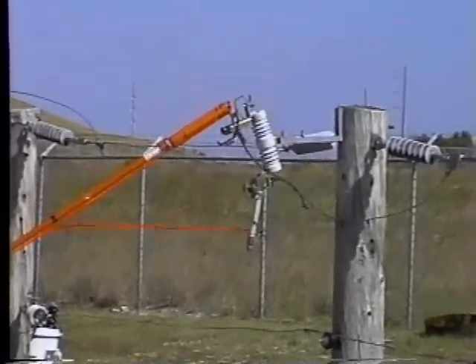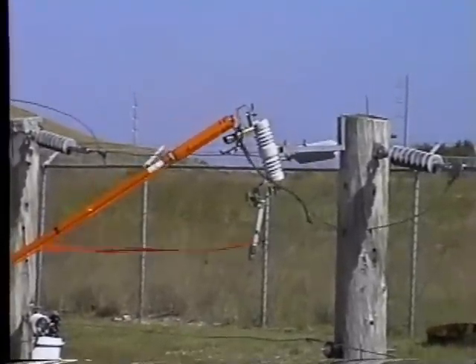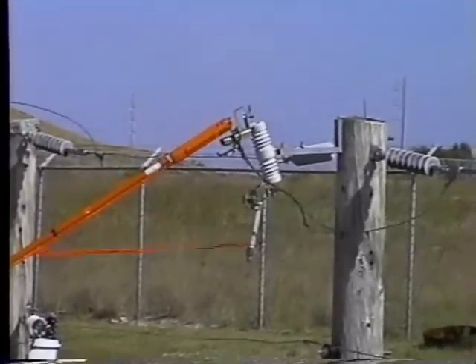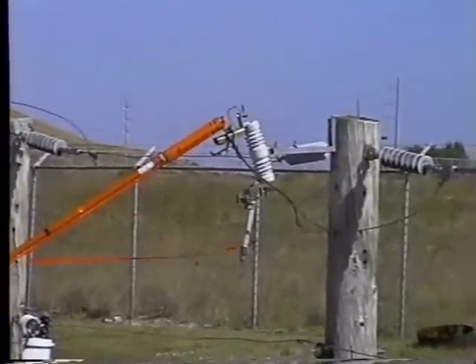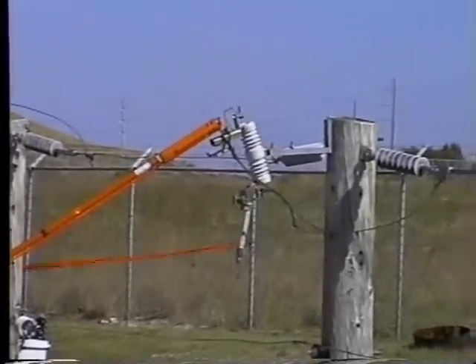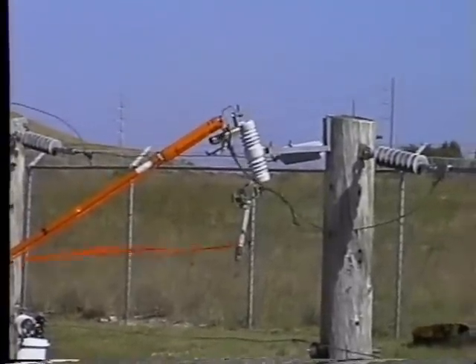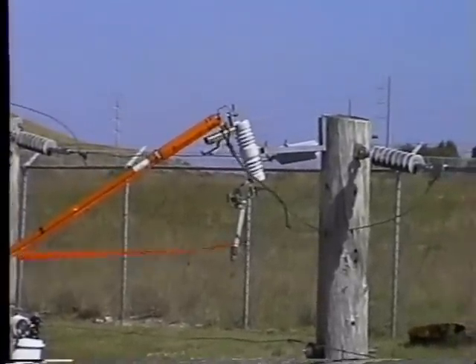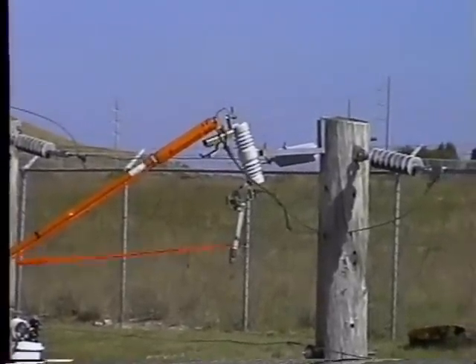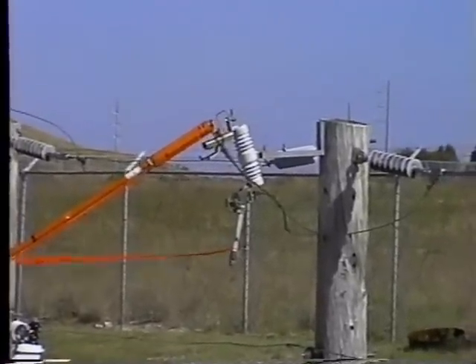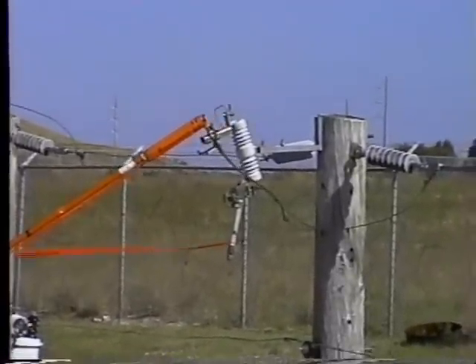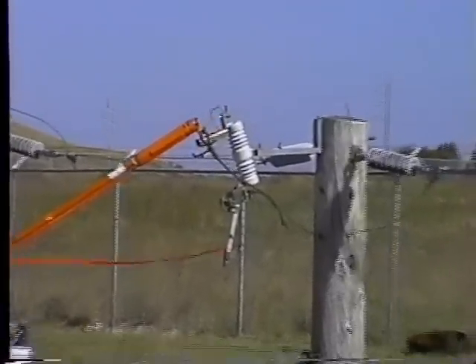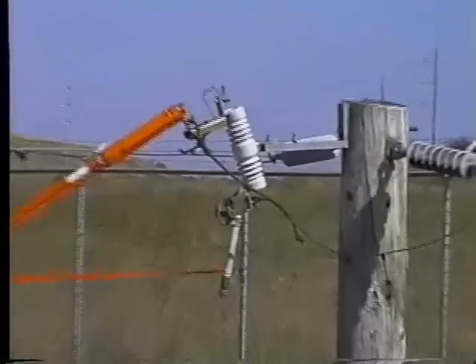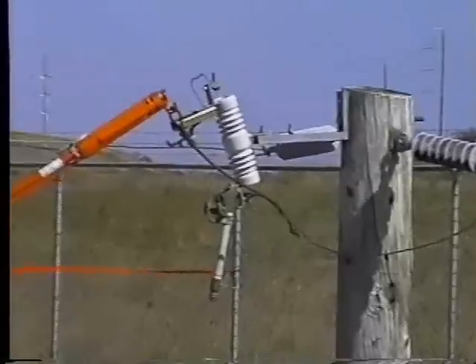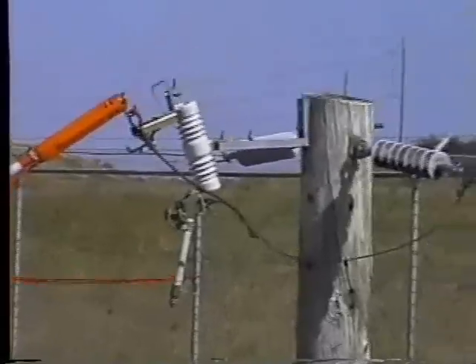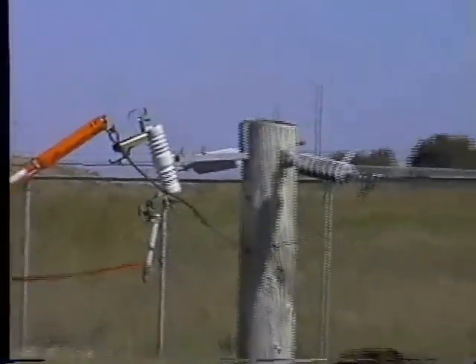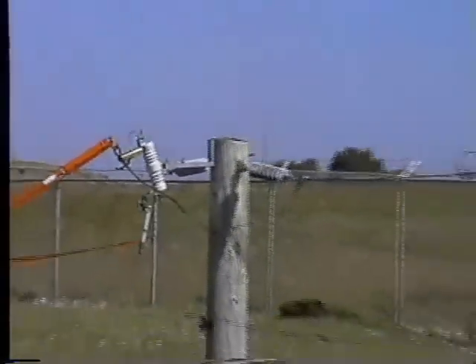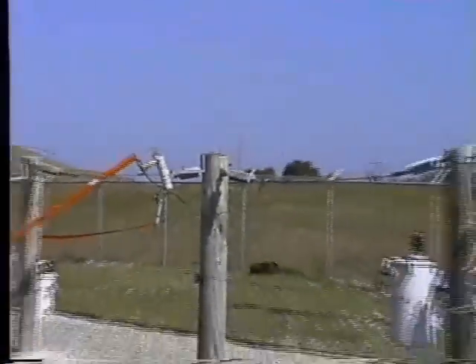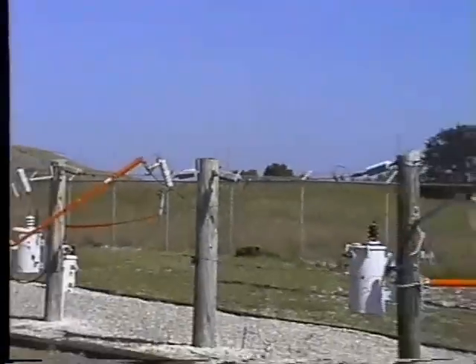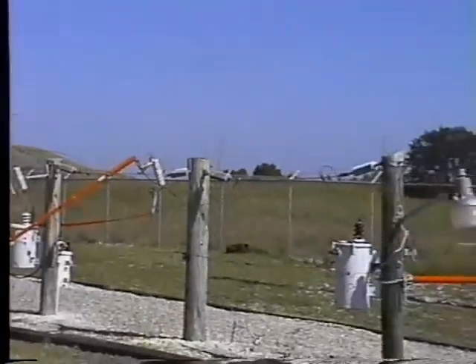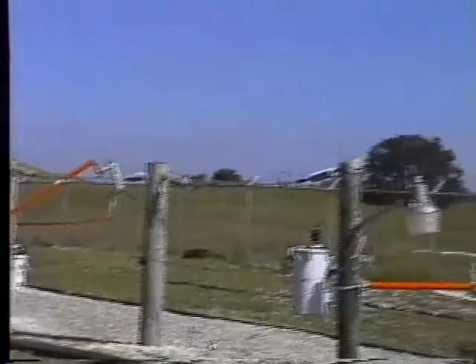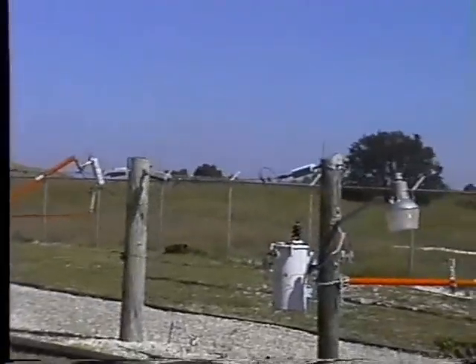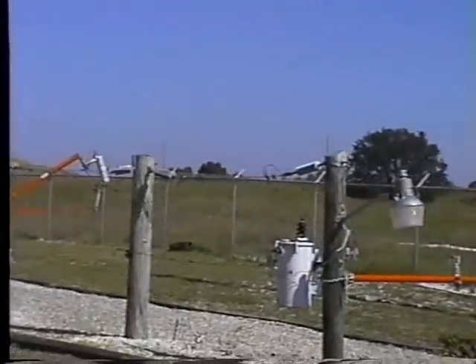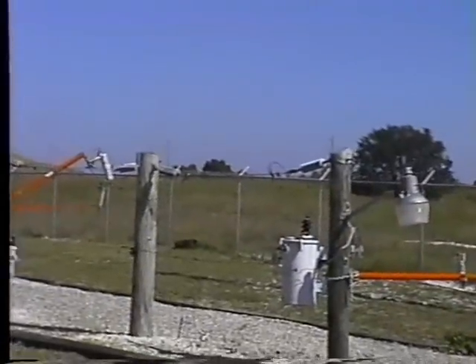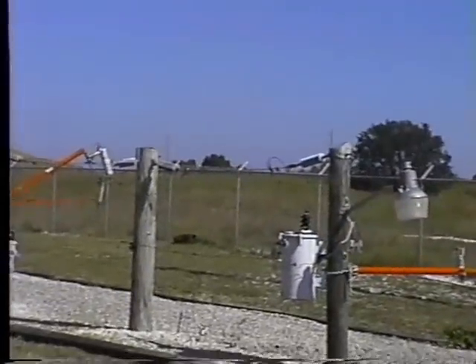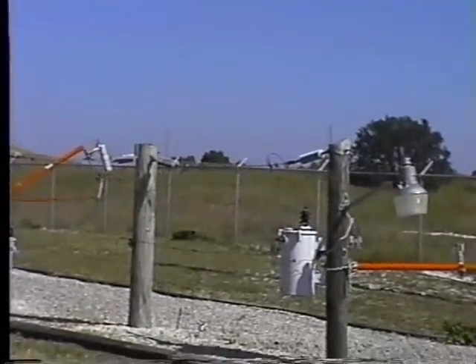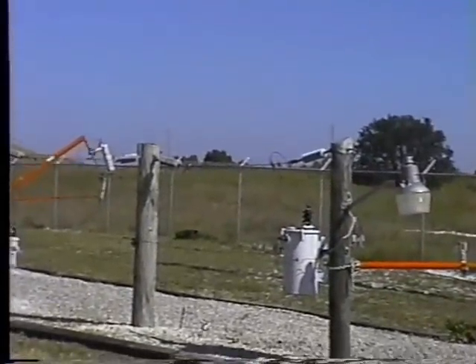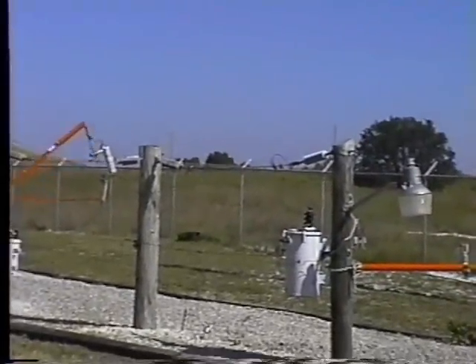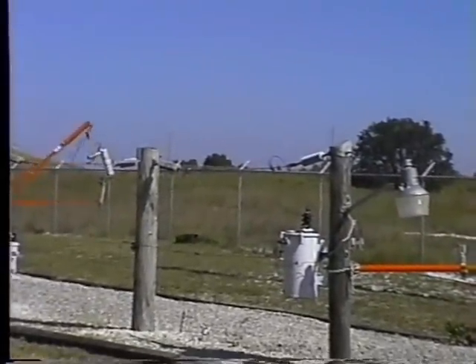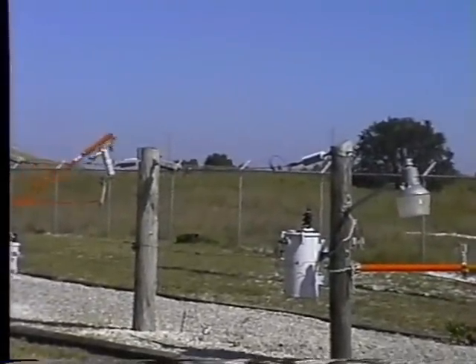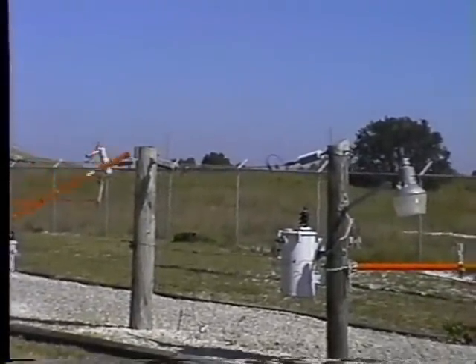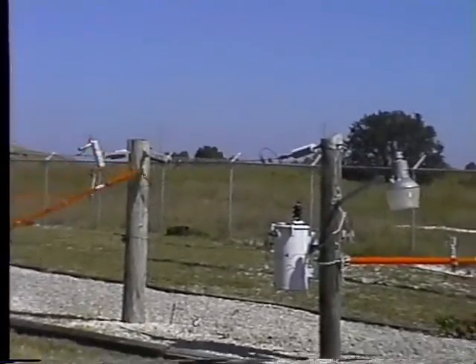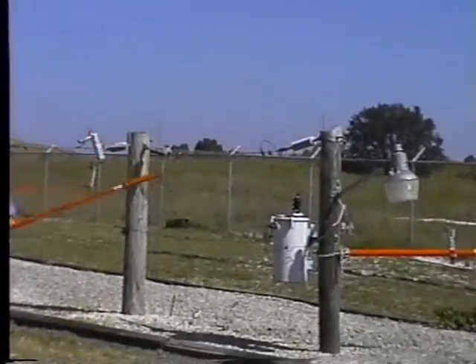You can see it going right through that — and it's not even made out of aluminum or copper. It's a piece of rope, and it's very, very conductive.